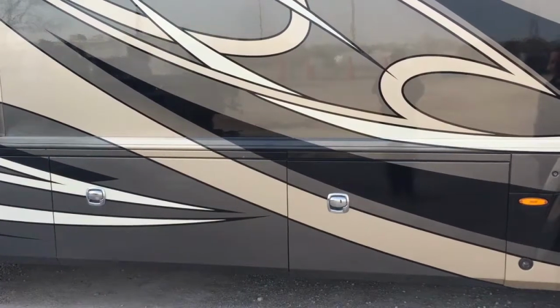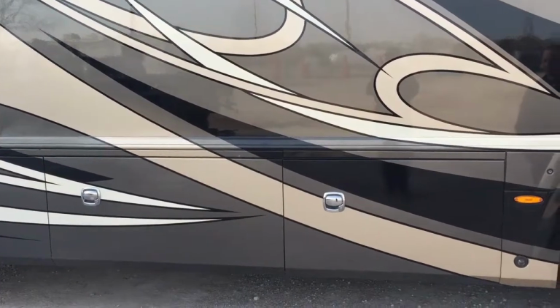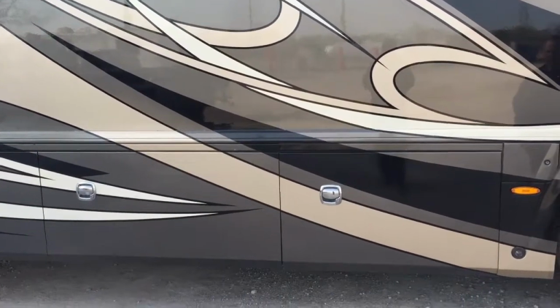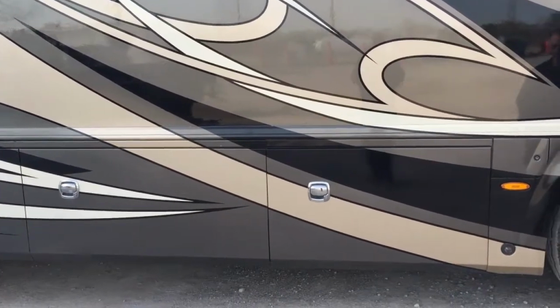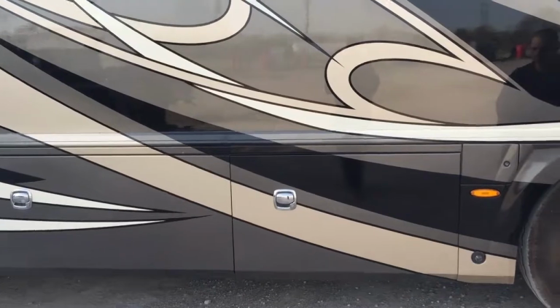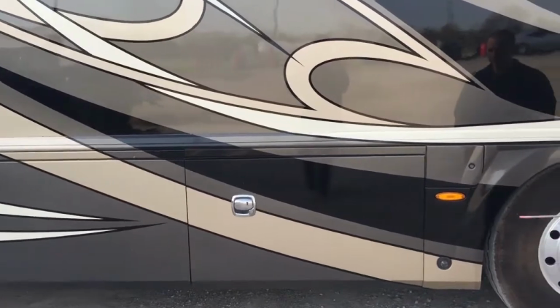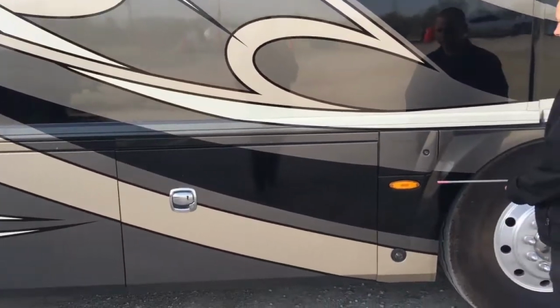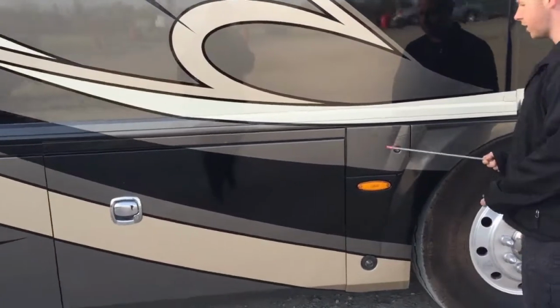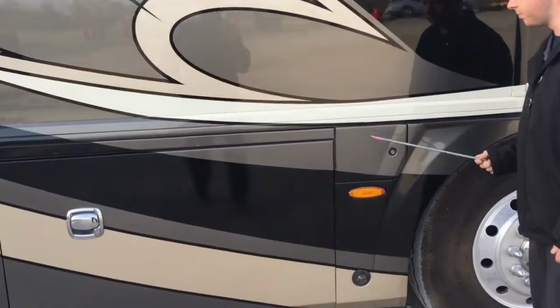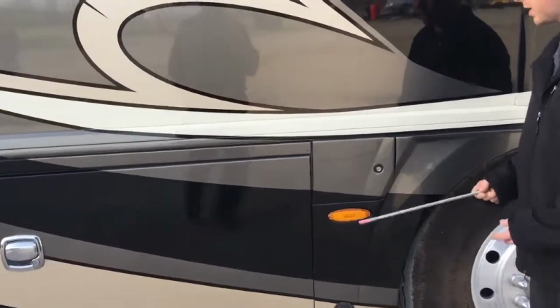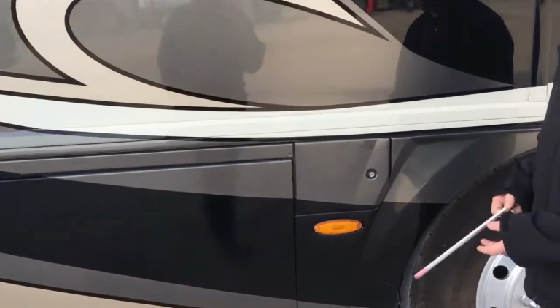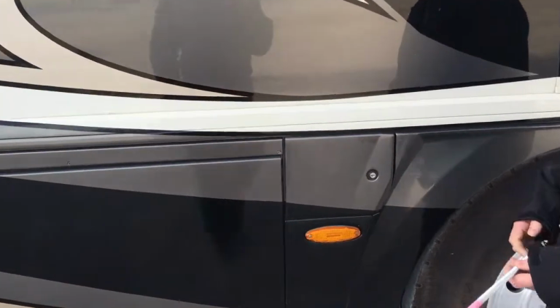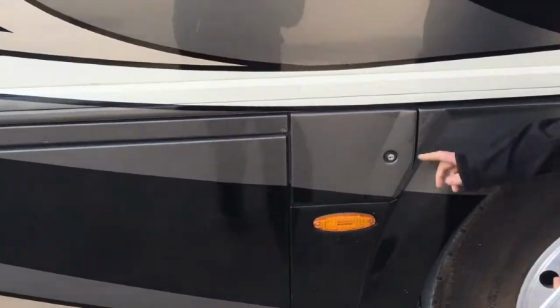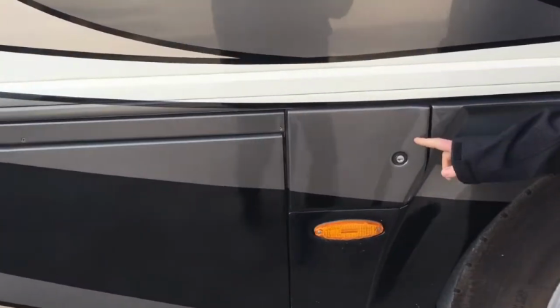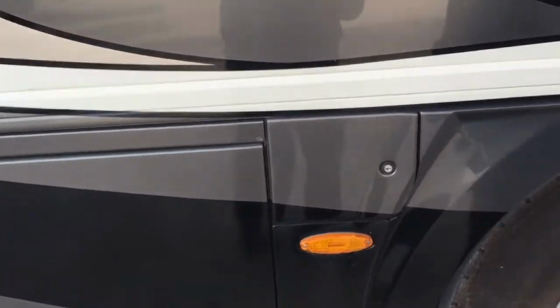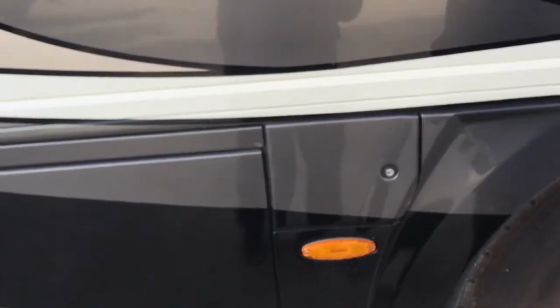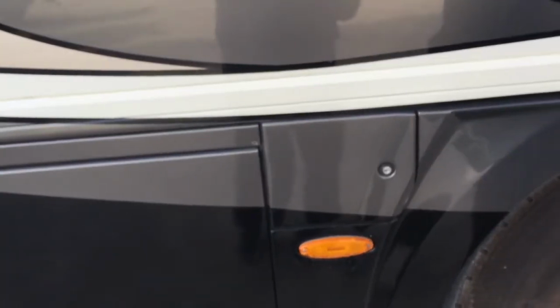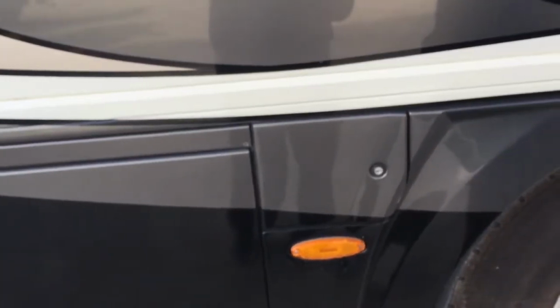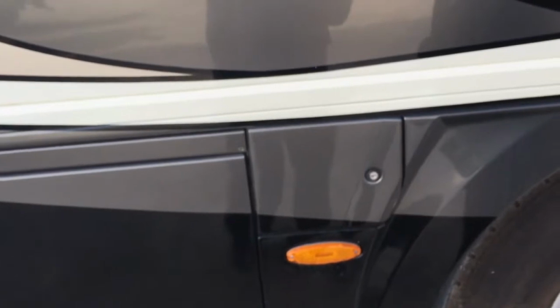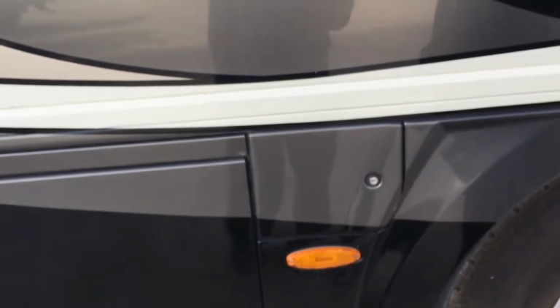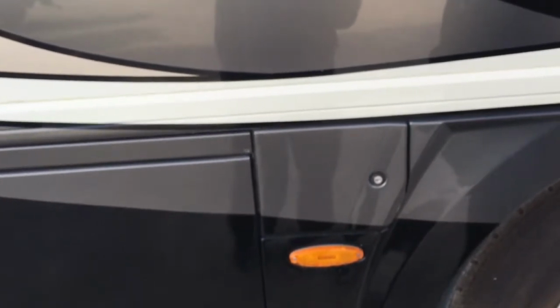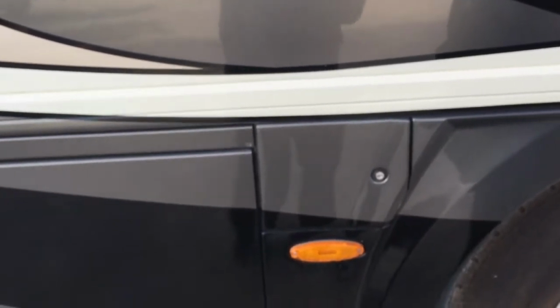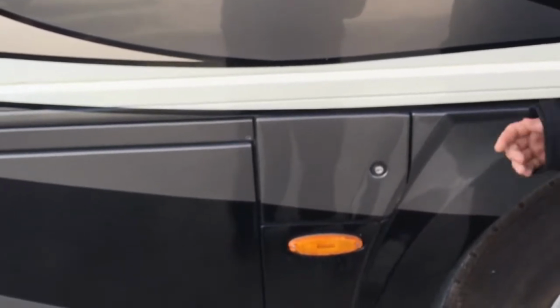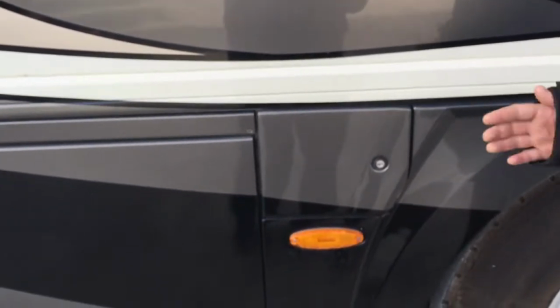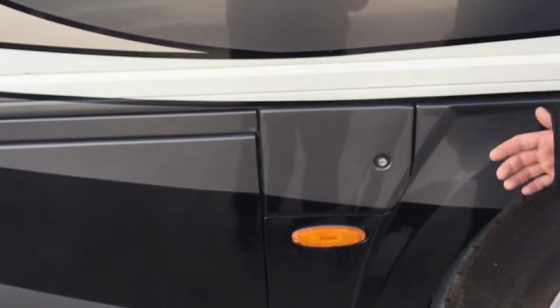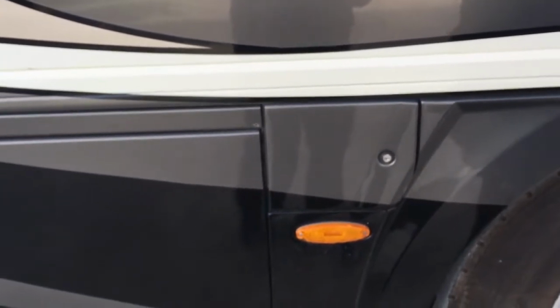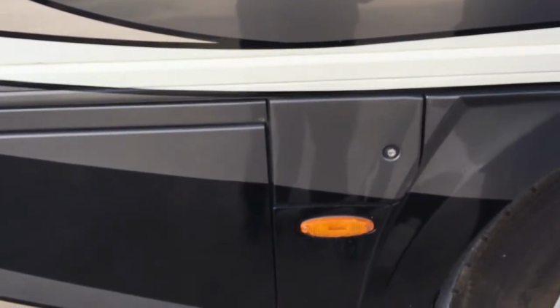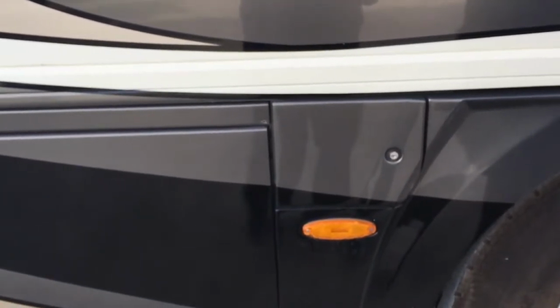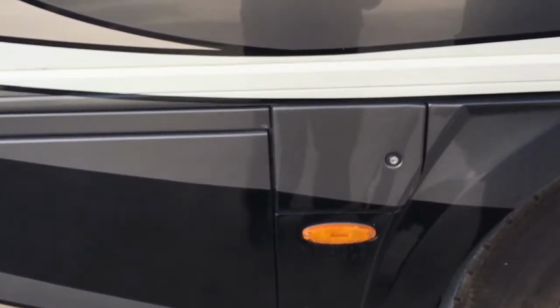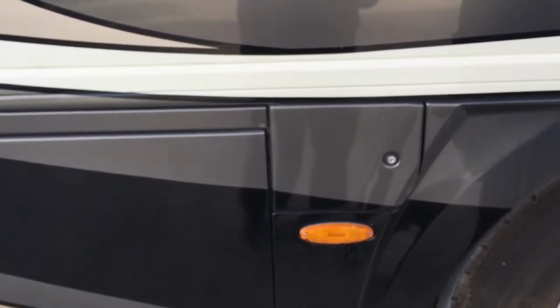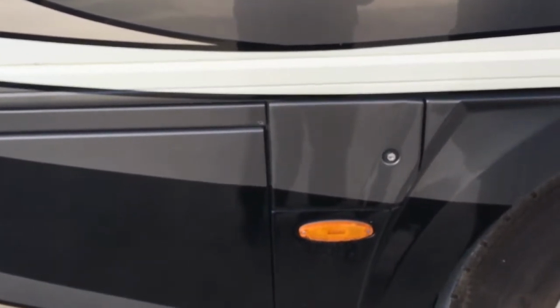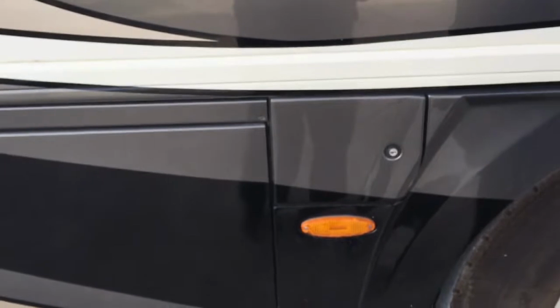The first thing I wanted to point out is on both sides of this coach we have a fuel fill door, which is nice because if you're towing a trailer you can pull in on either side, whichever side is easier for you to fill this thing up.